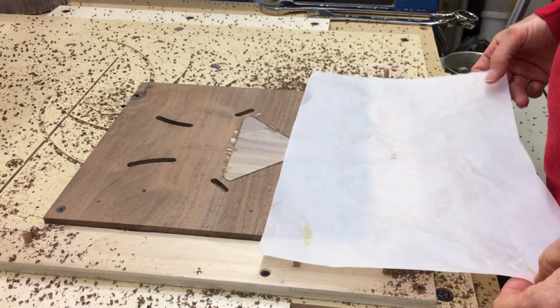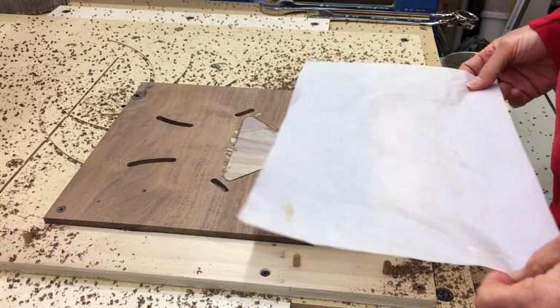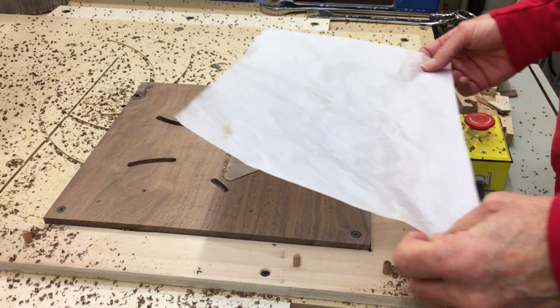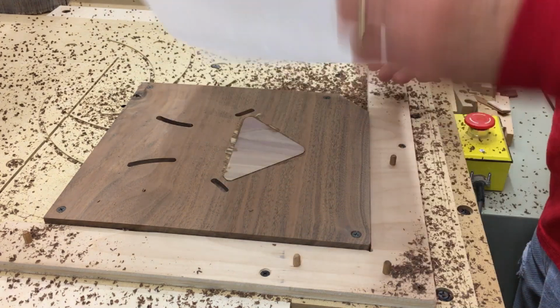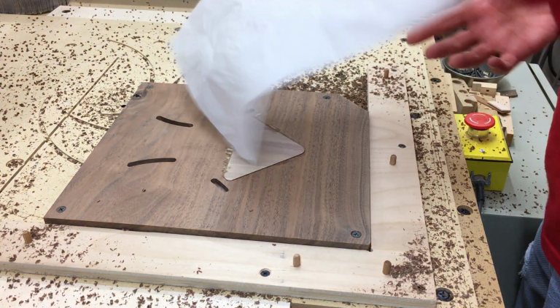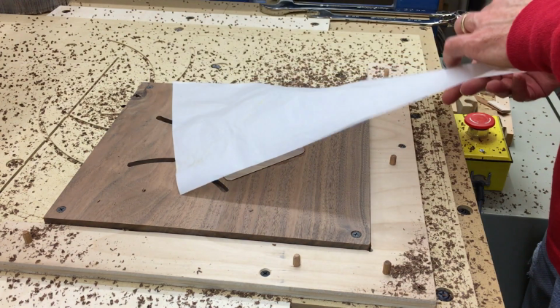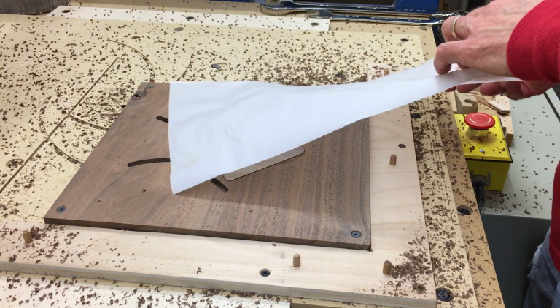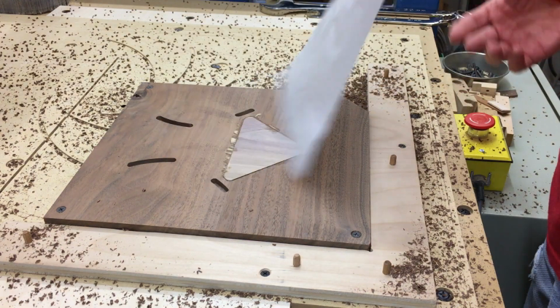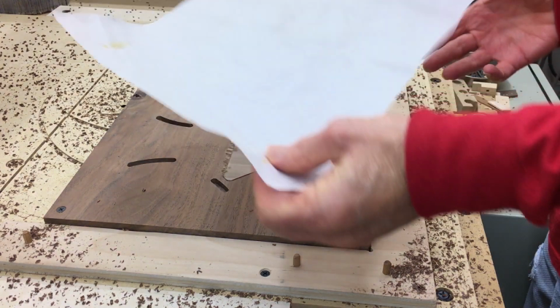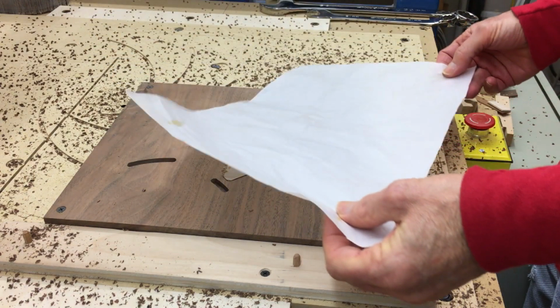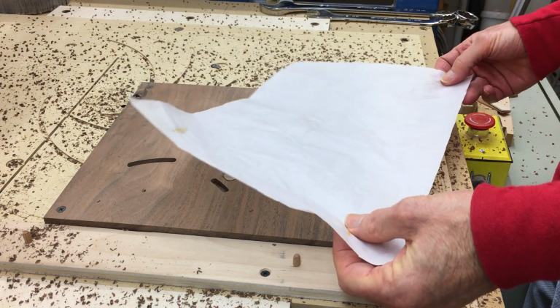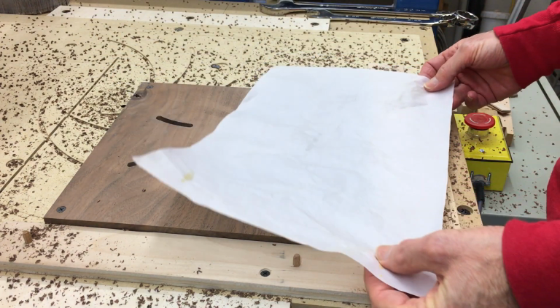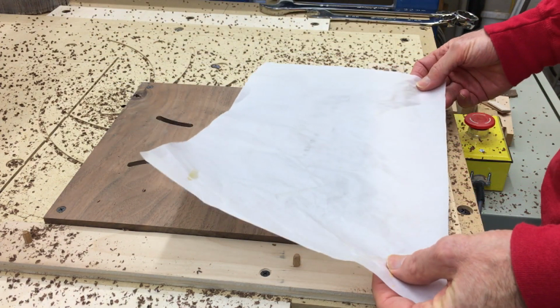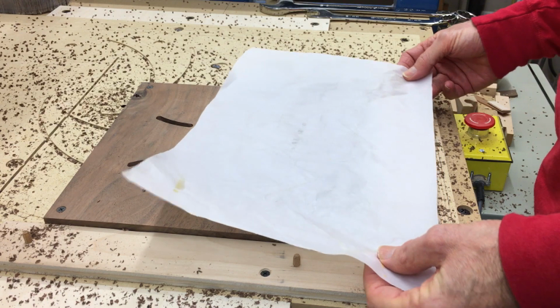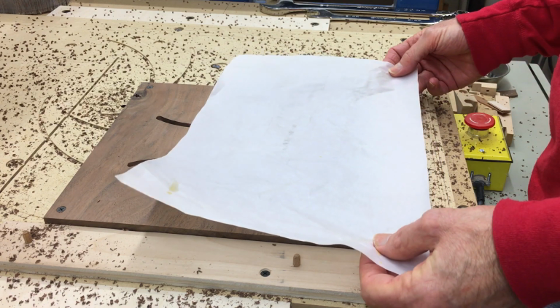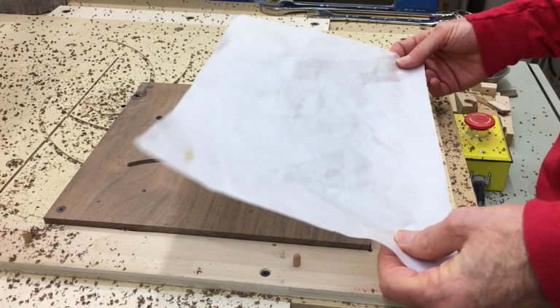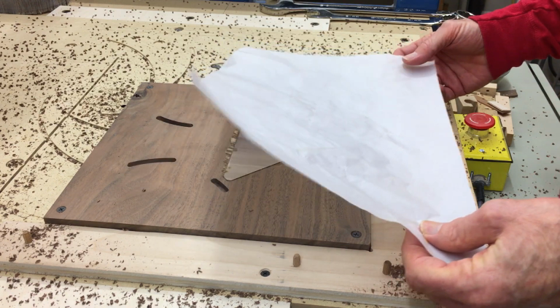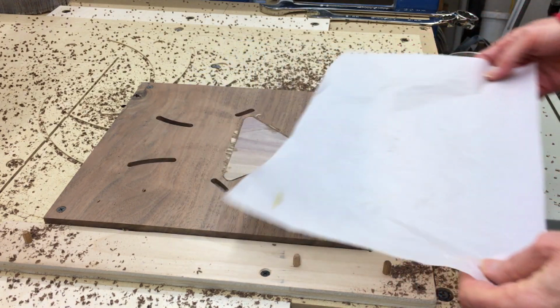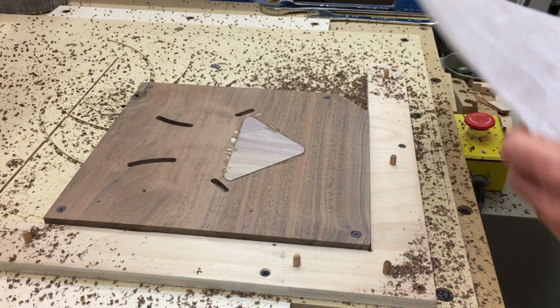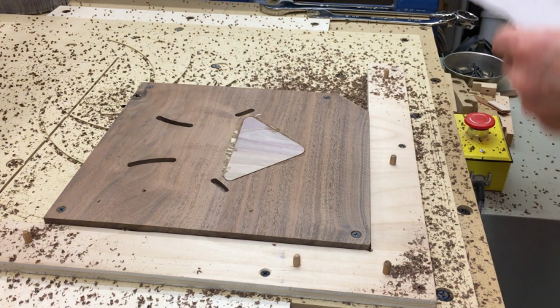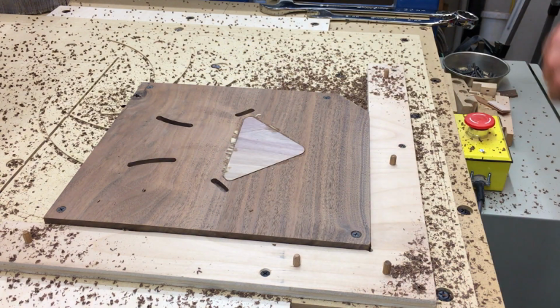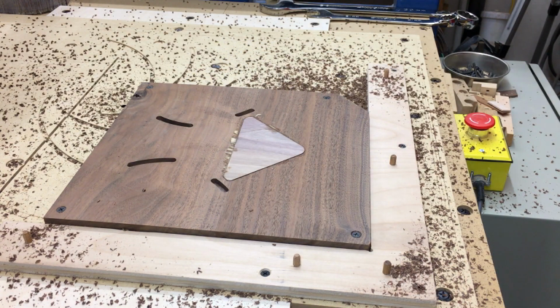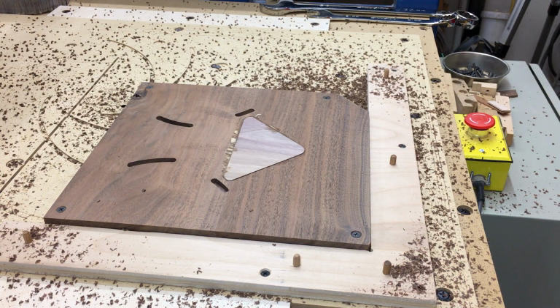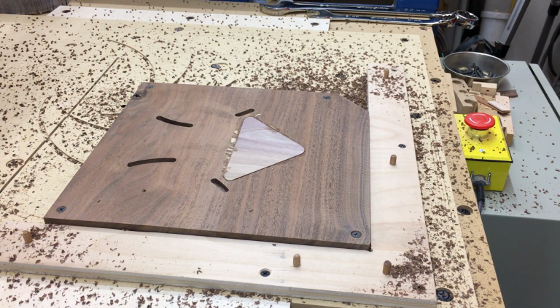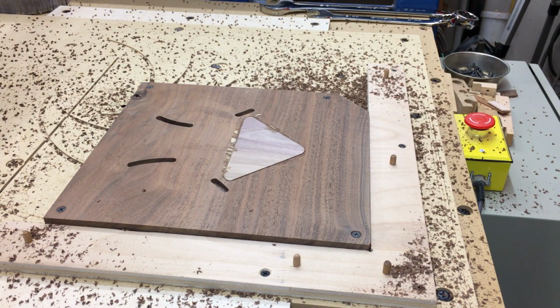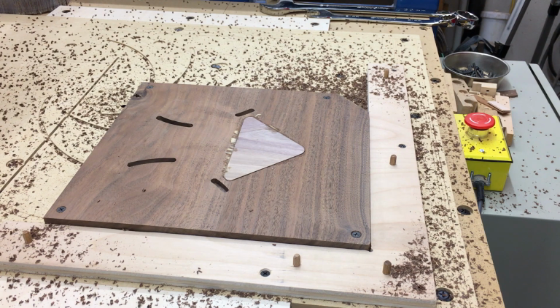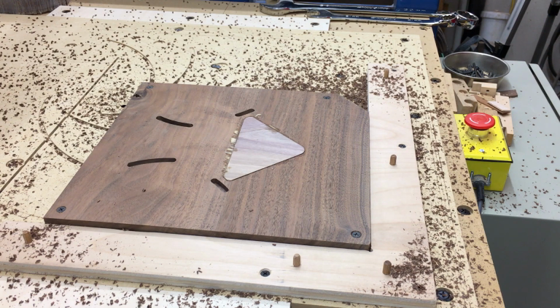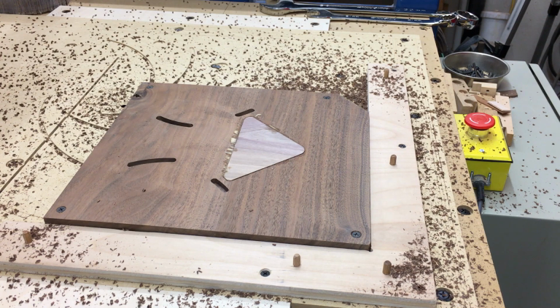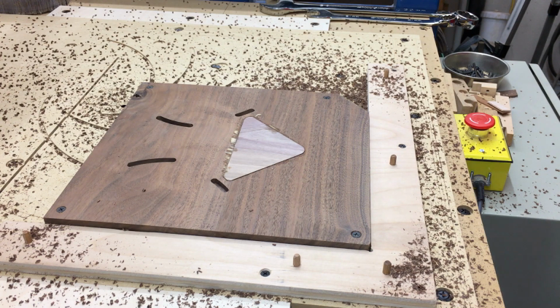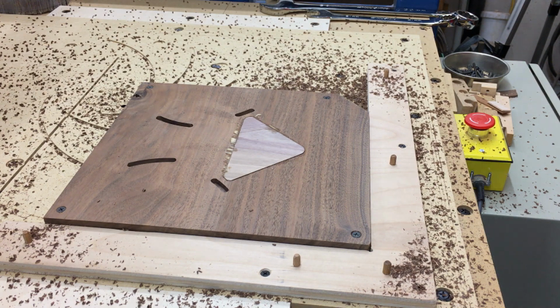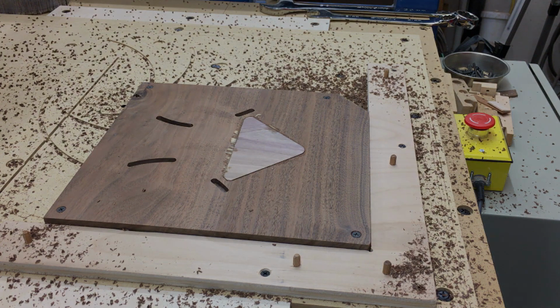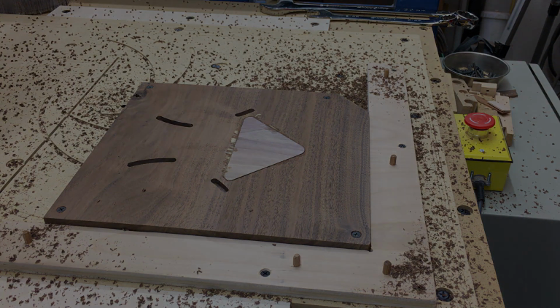That's a nice thing about parchment paper. Unlike wax paper, this just comes right off. I'll reuse this — I've been using that piece for about a year, I think.